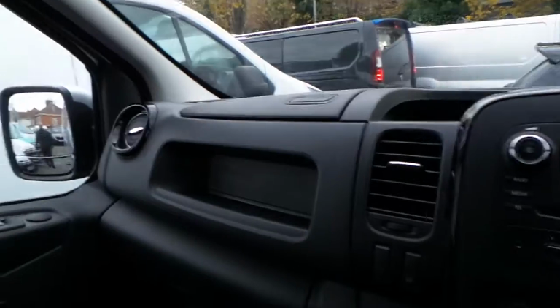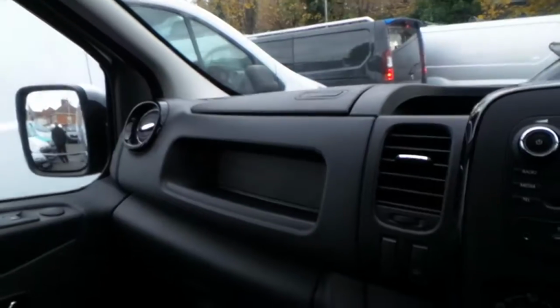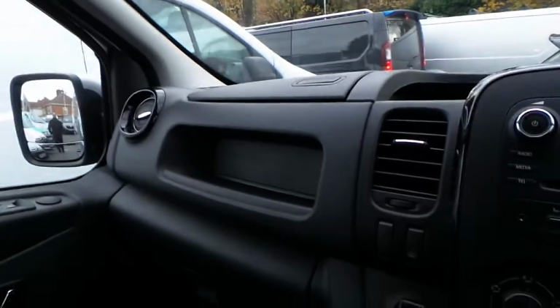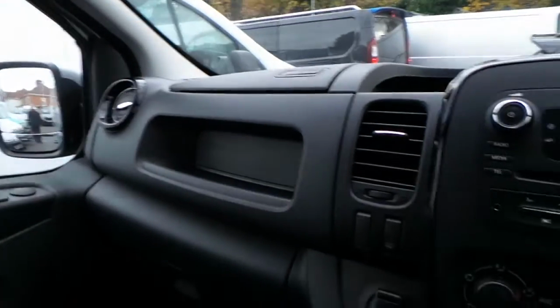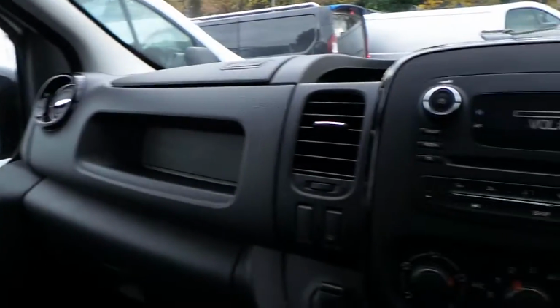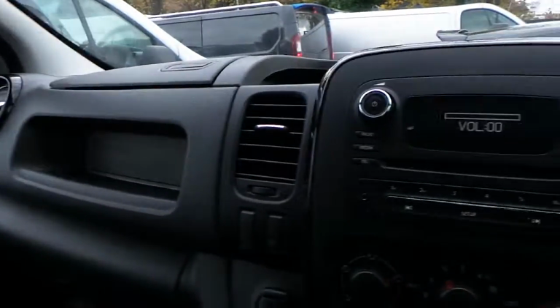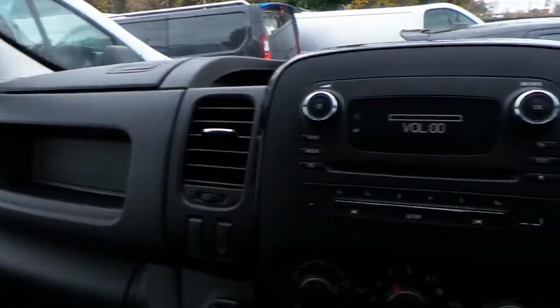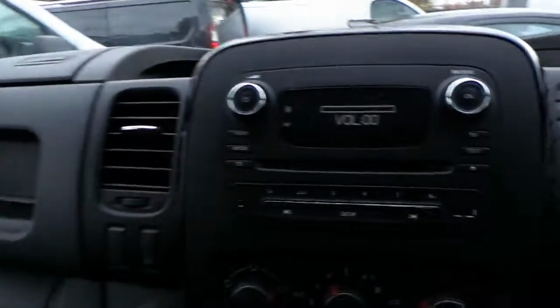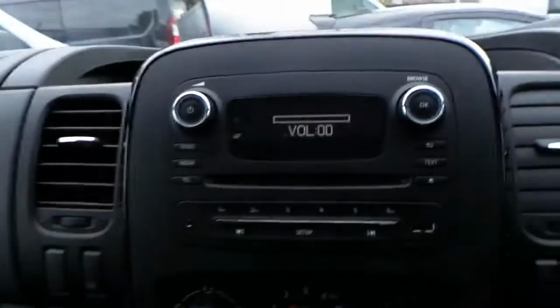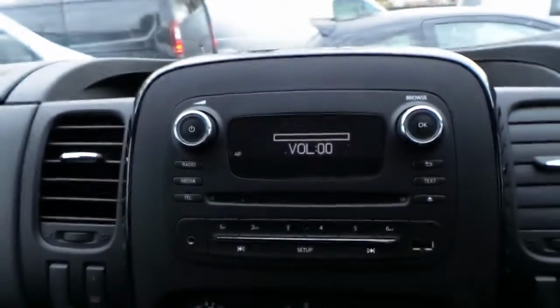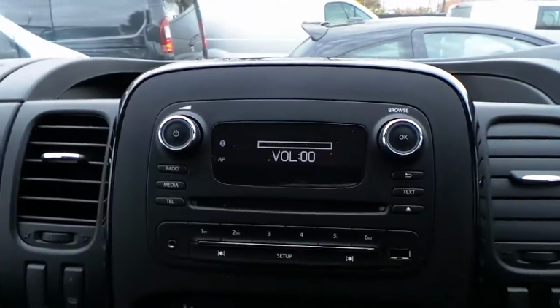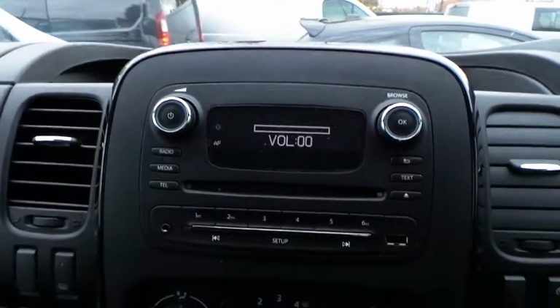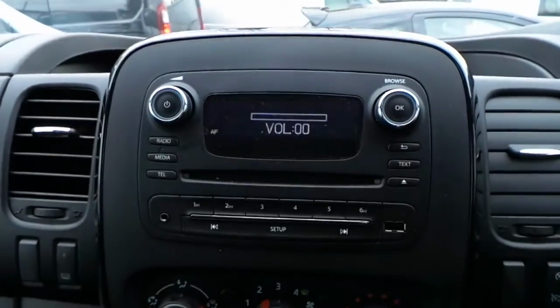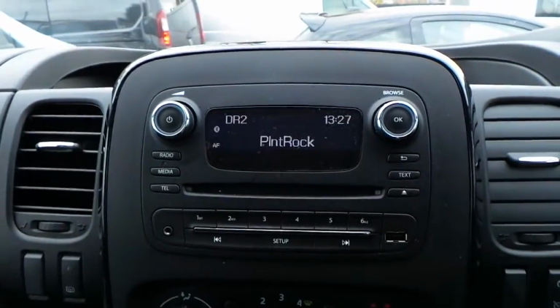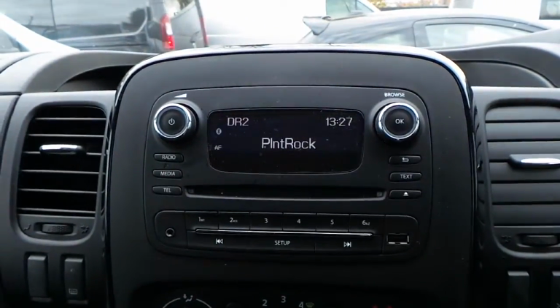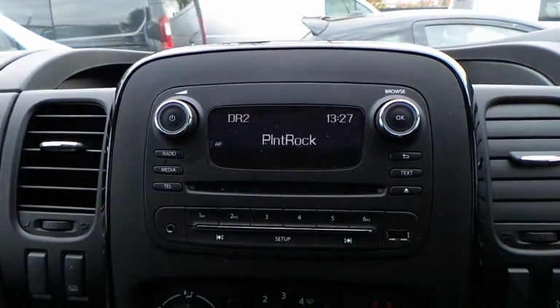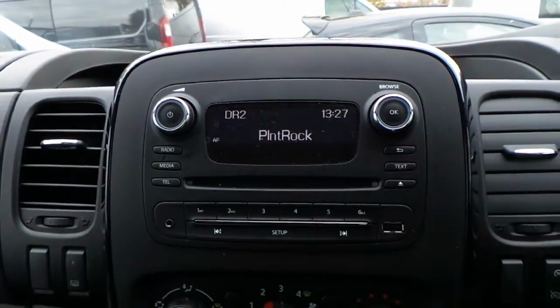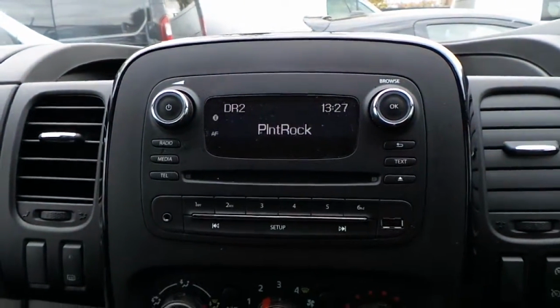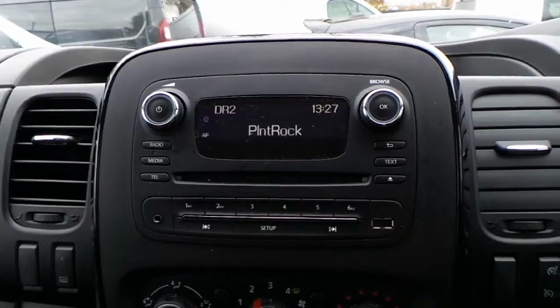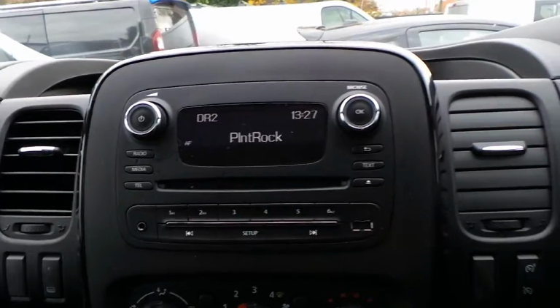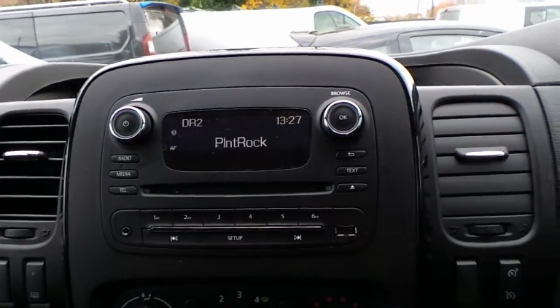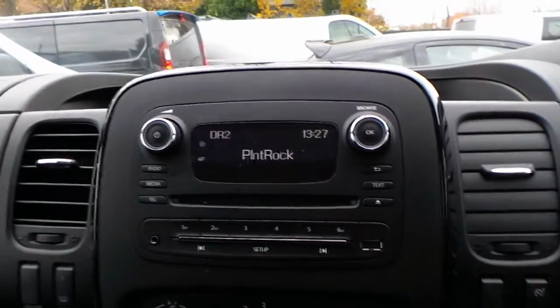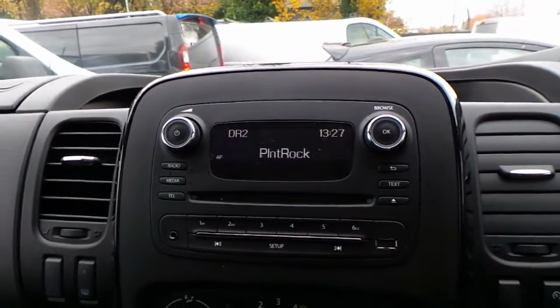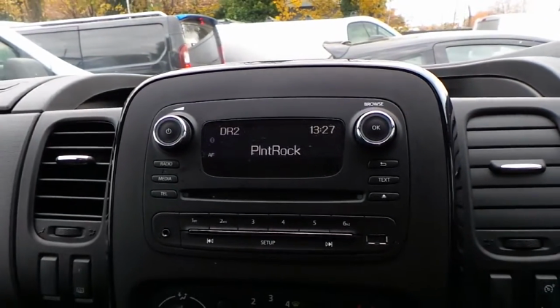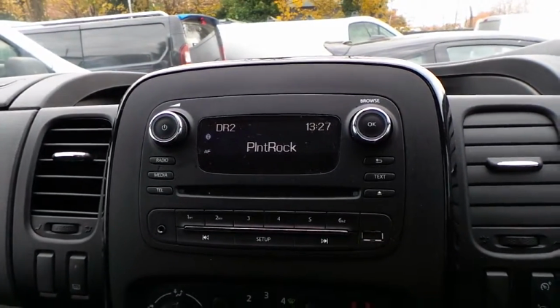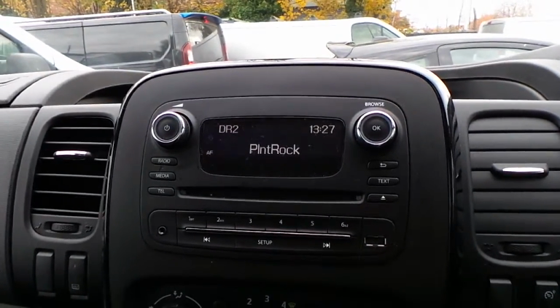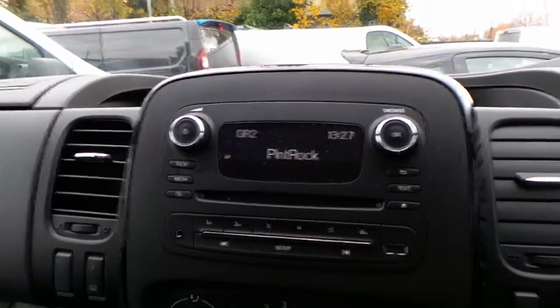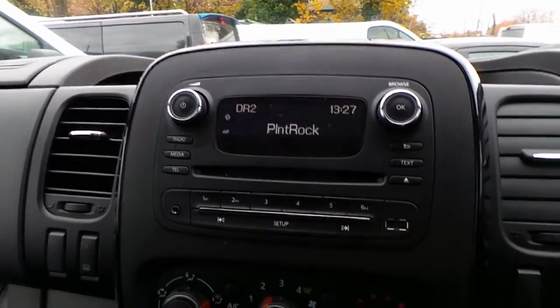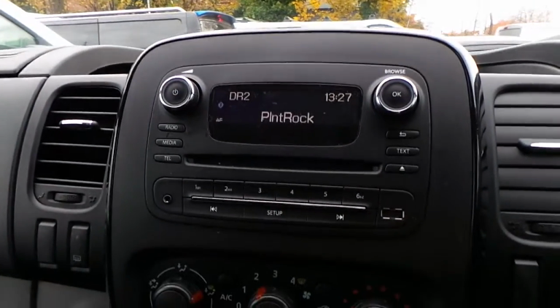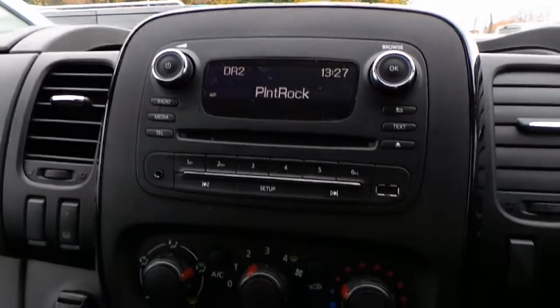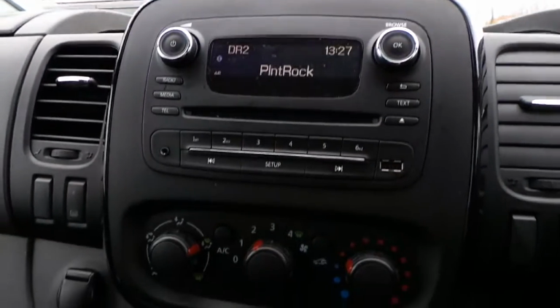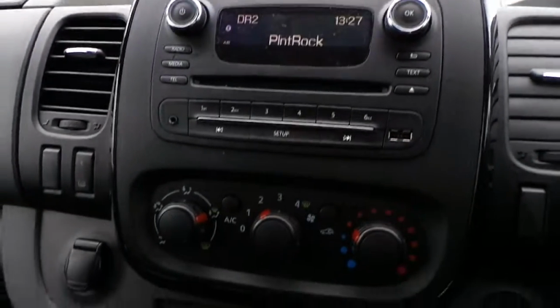In the cab area we have a CD player with DAB digital radio, FM radio, Bluetooth connectivity, USB connectivity, and auxiliary ports.